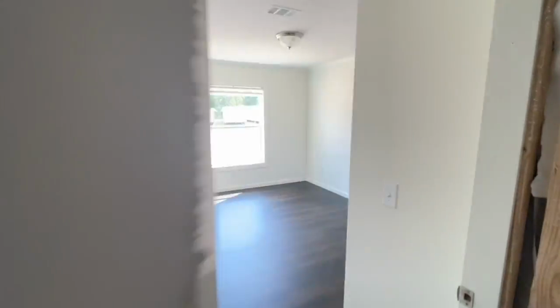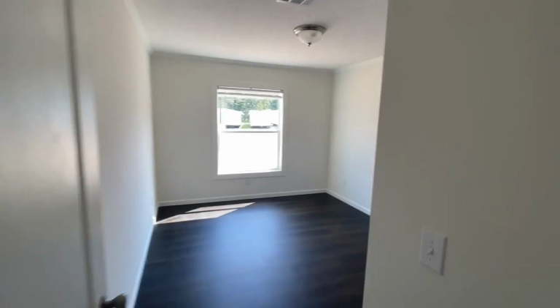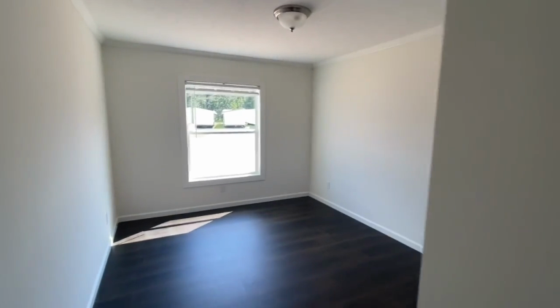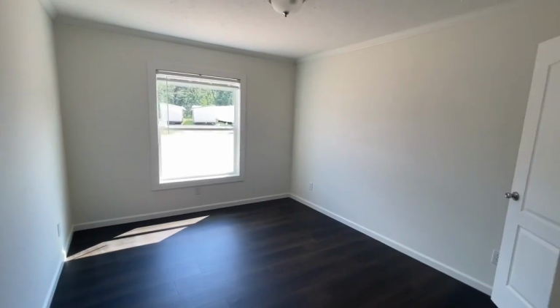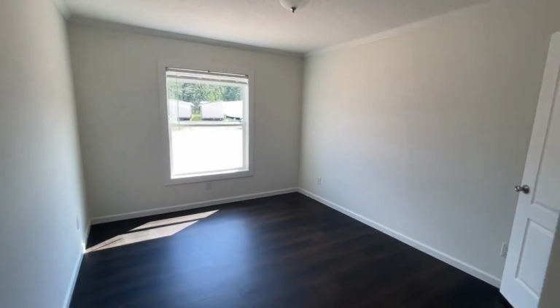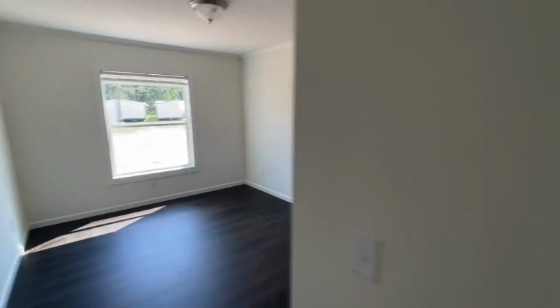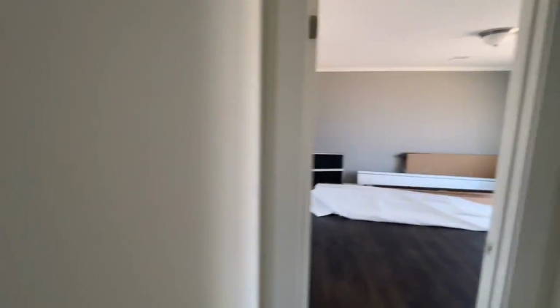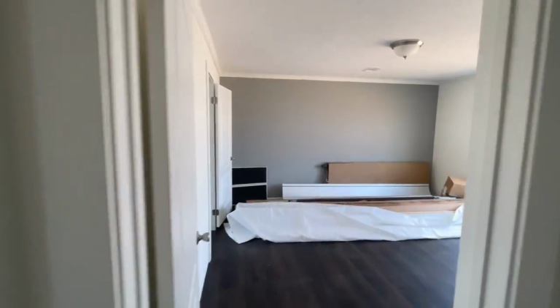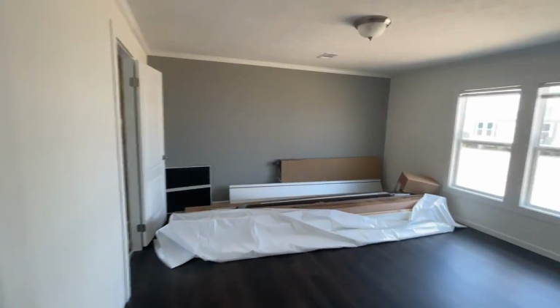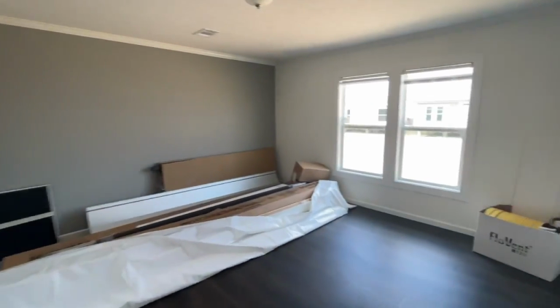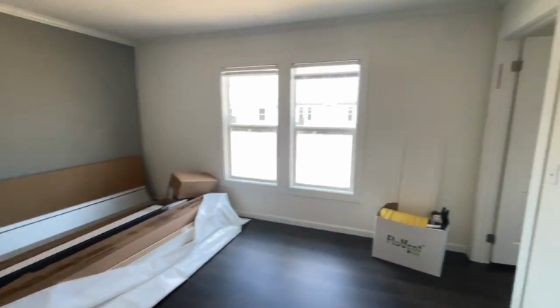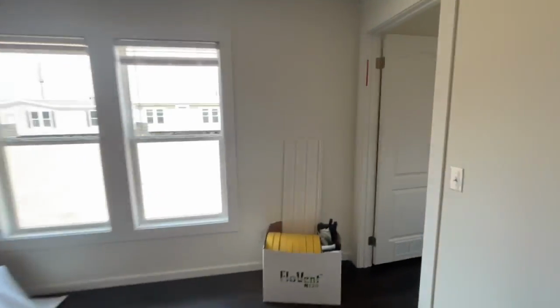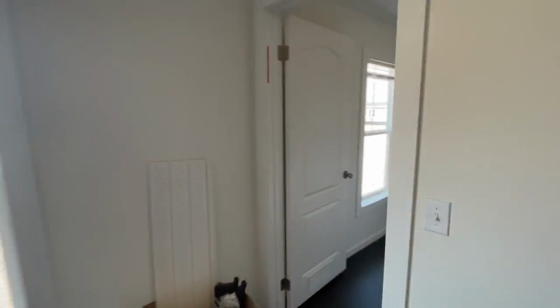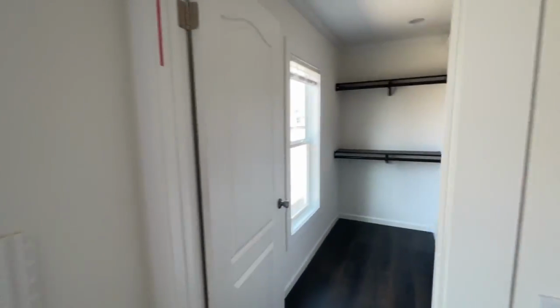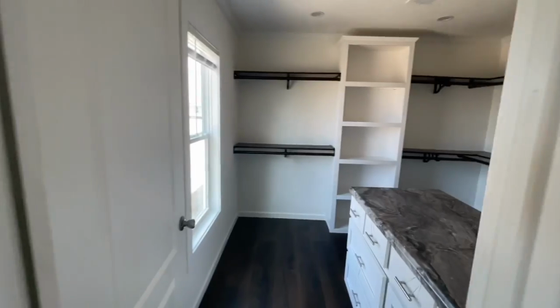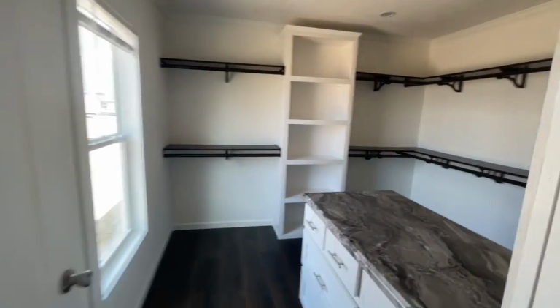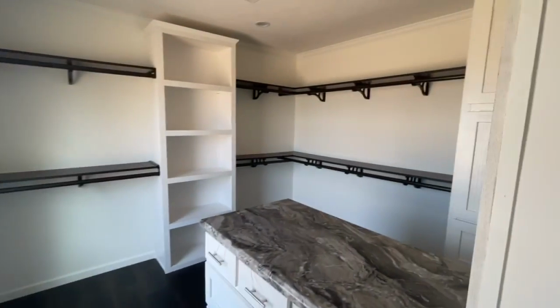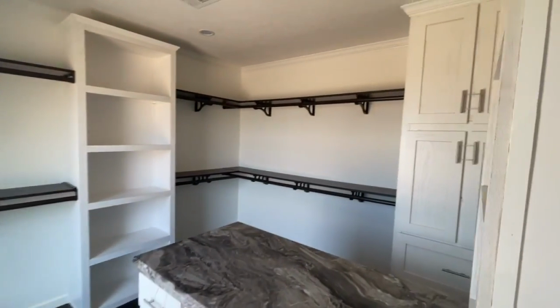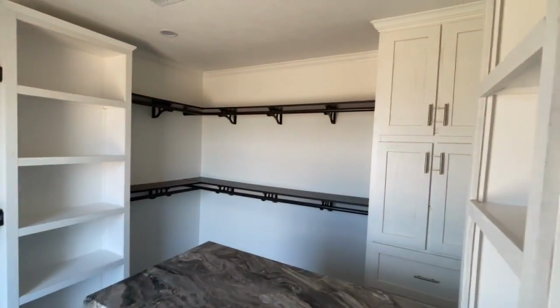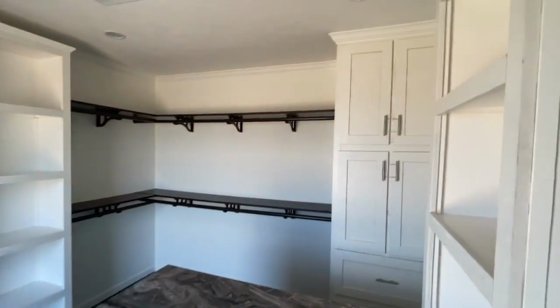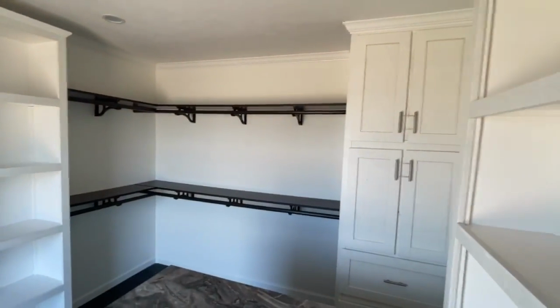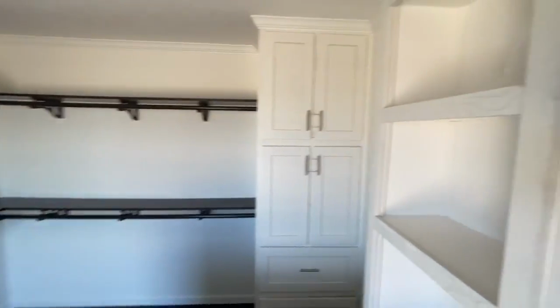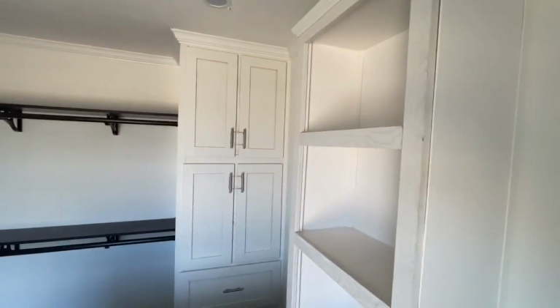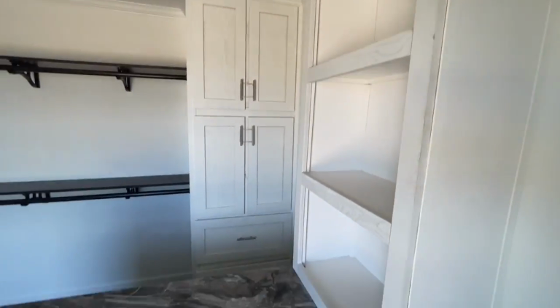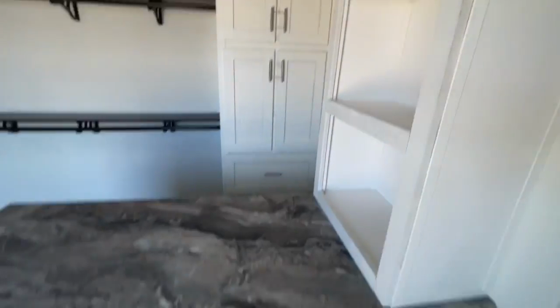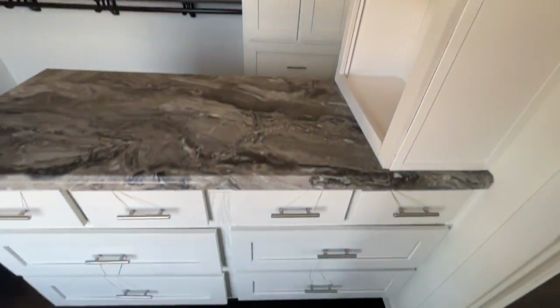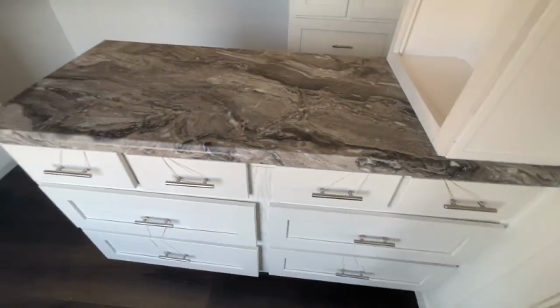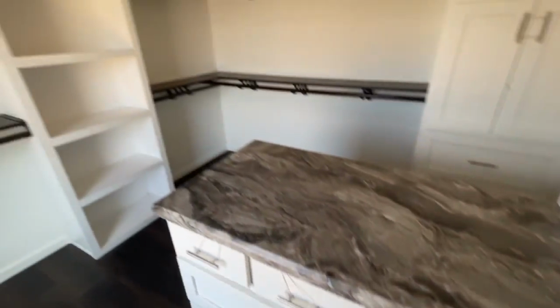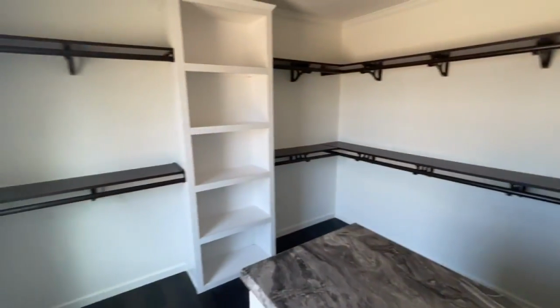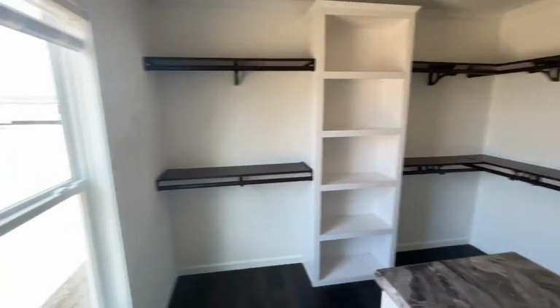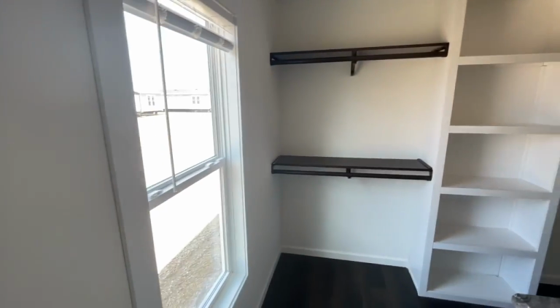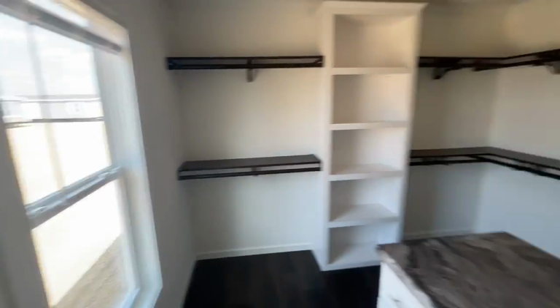First bedroom, second bedroom. Remember all of them have walk-in closets. This is the closet everybody raves about. Check it out. Probably my favorite part of the house.